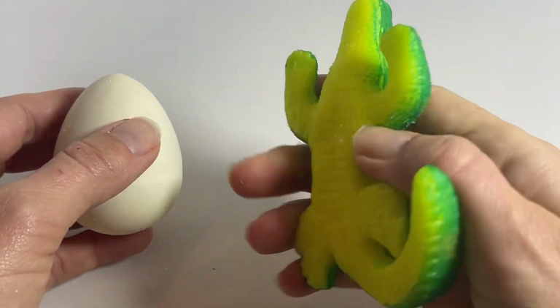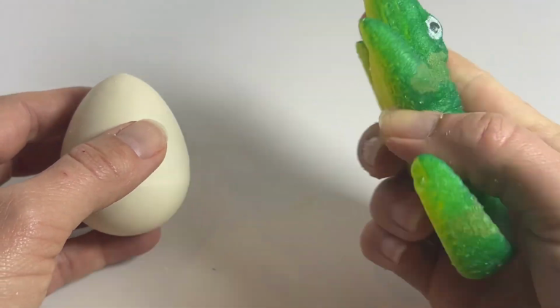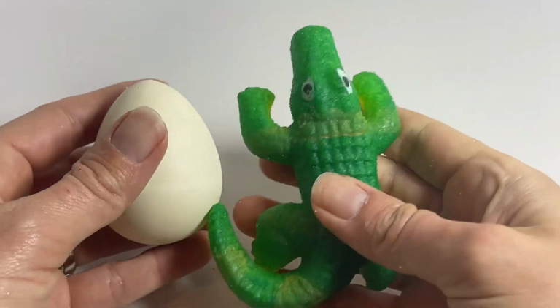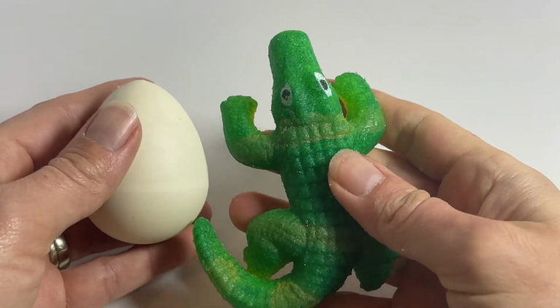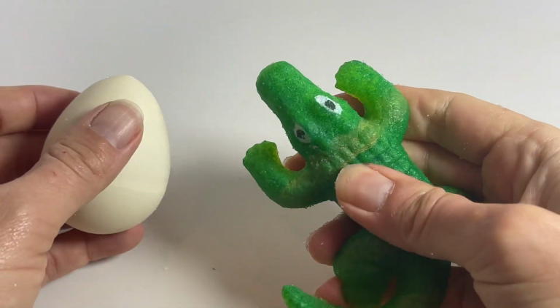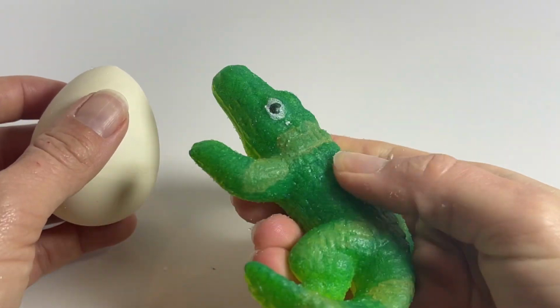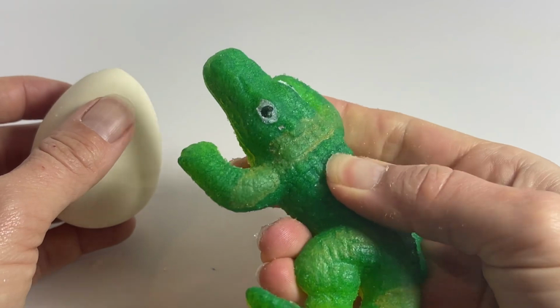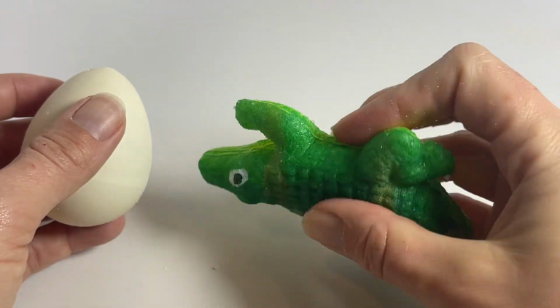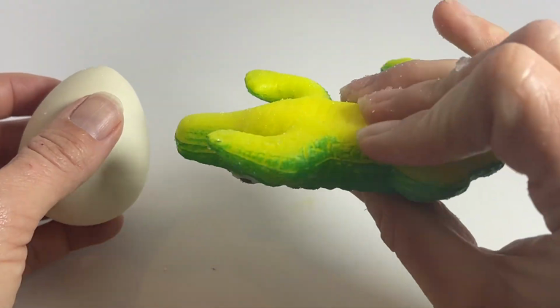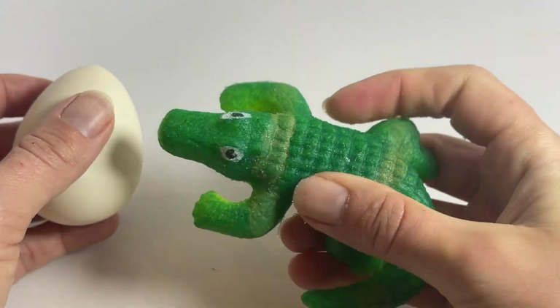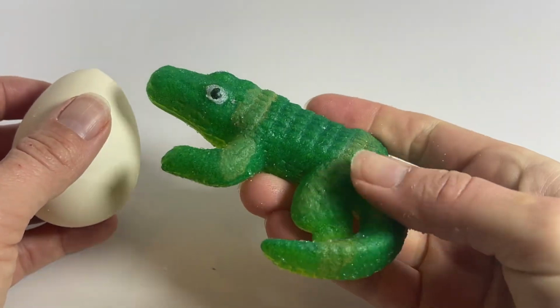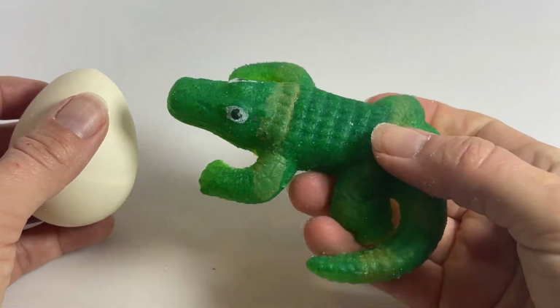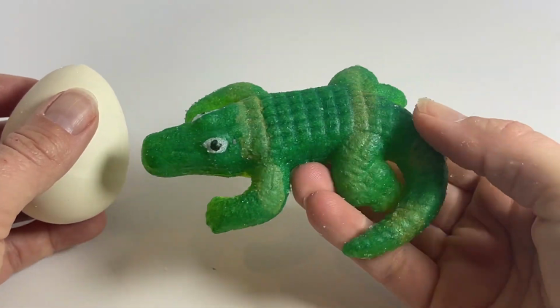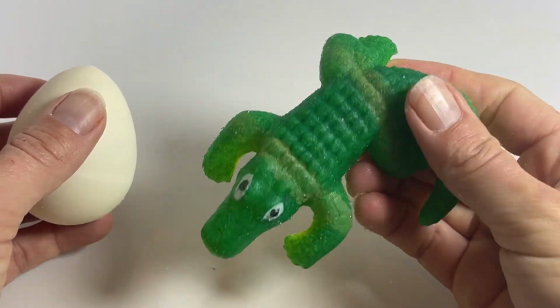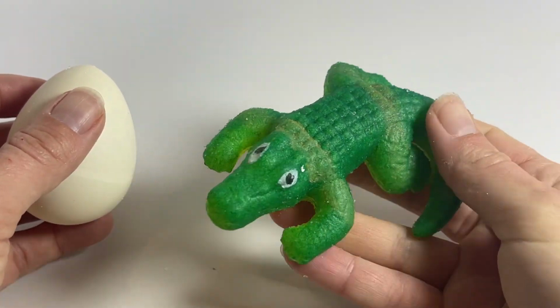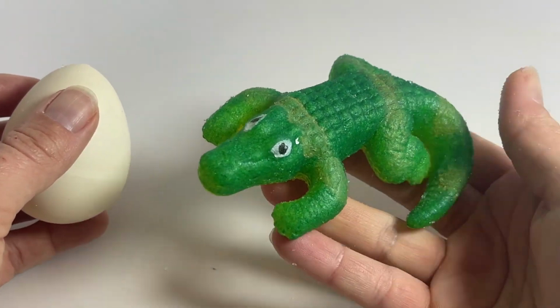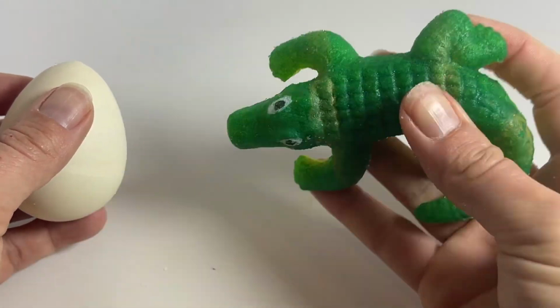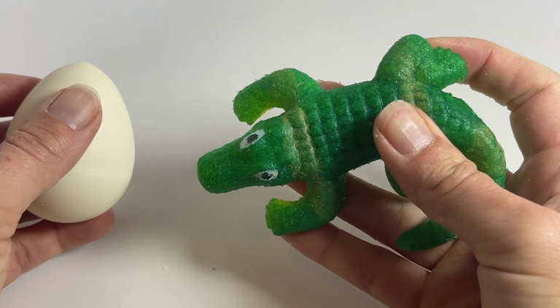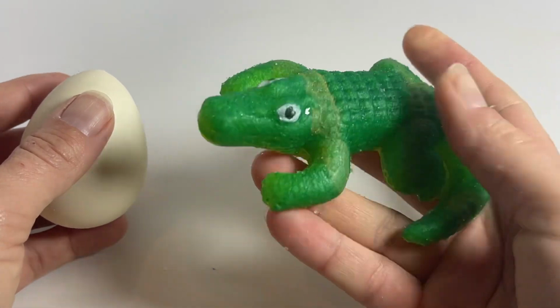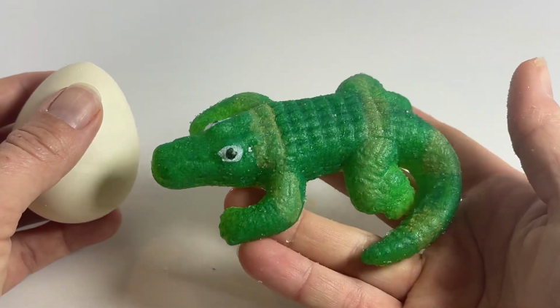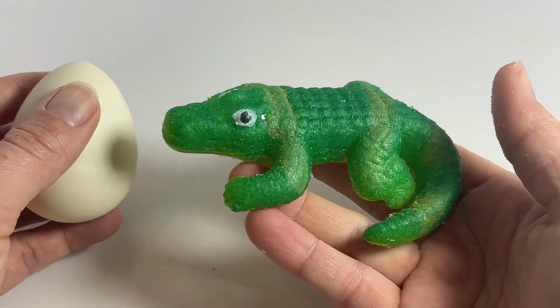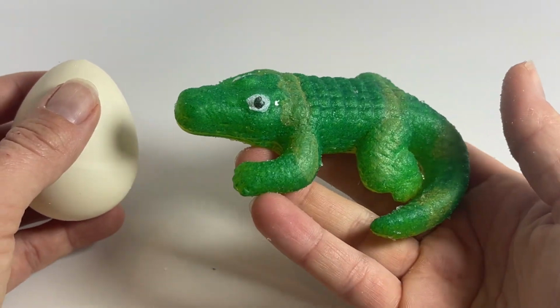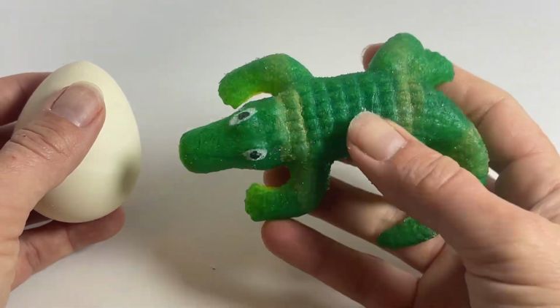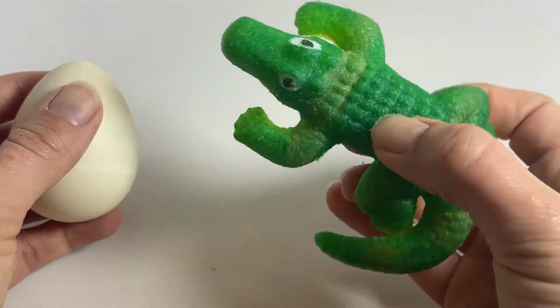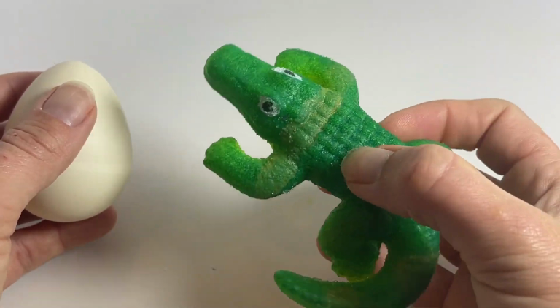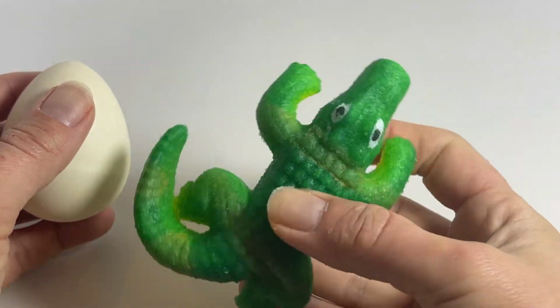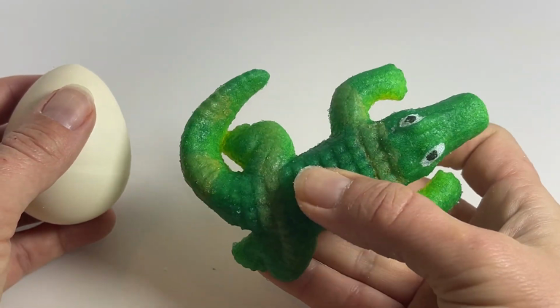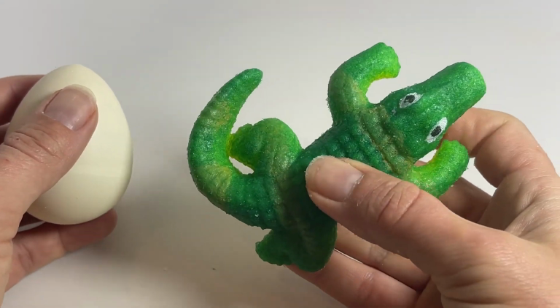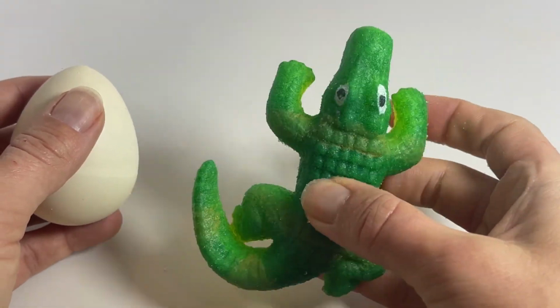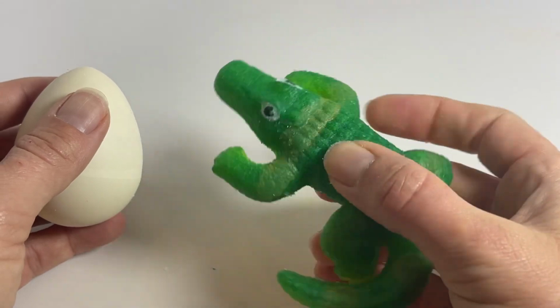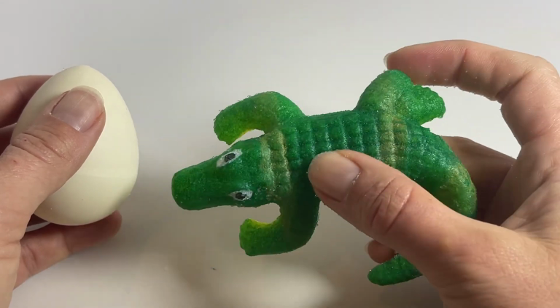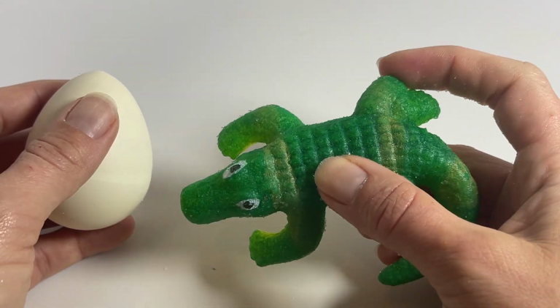You can see he's a lot bigger. You can dry him out just by leaving him out of water, or you can keep him this size by keeping him in water. Without water he will slowly shrink back down to a tiny size, and you can do it over again and again.